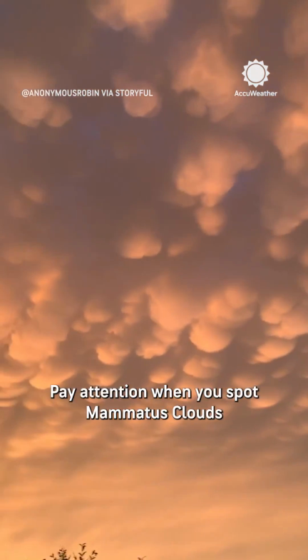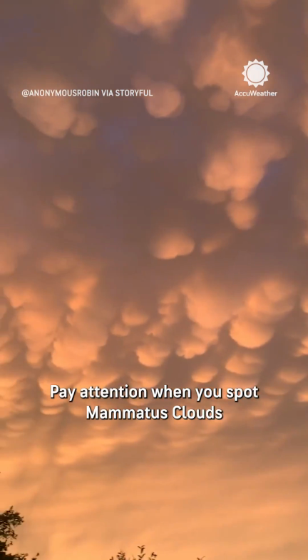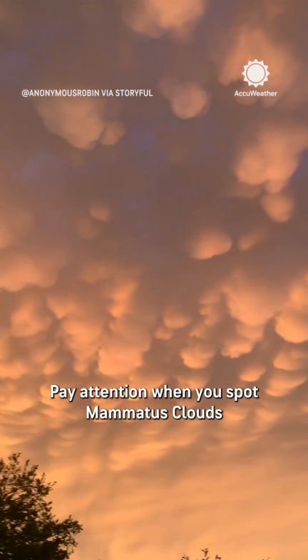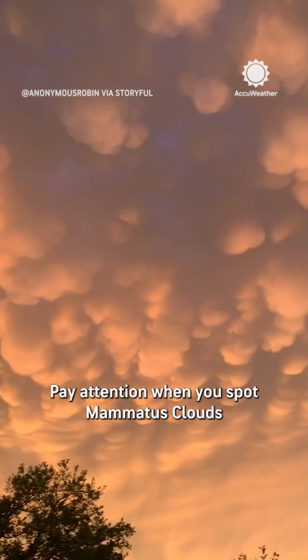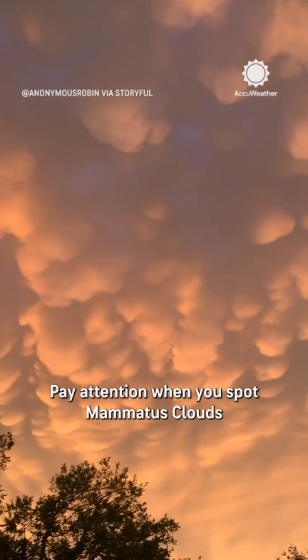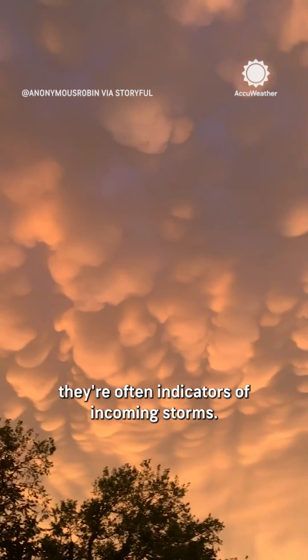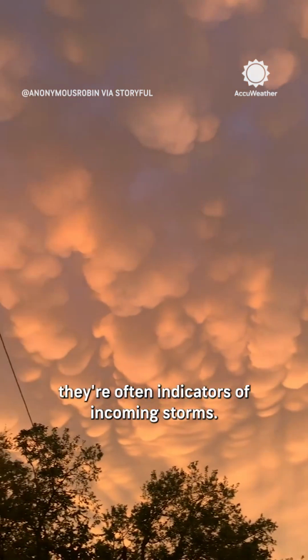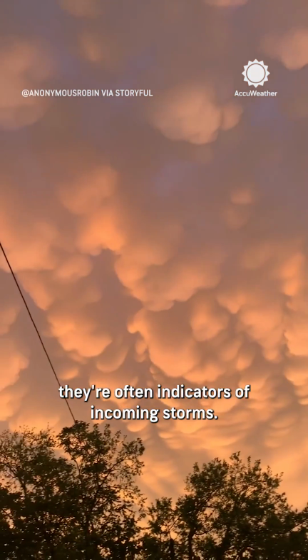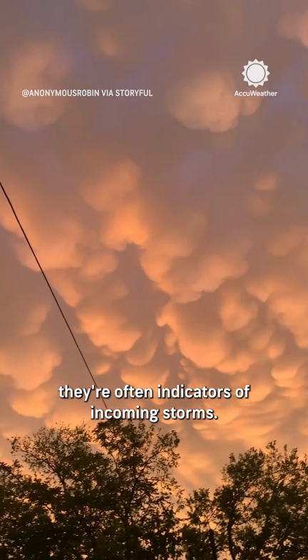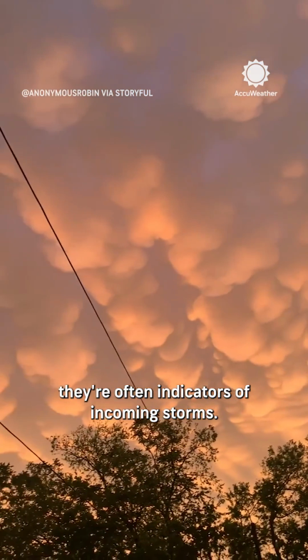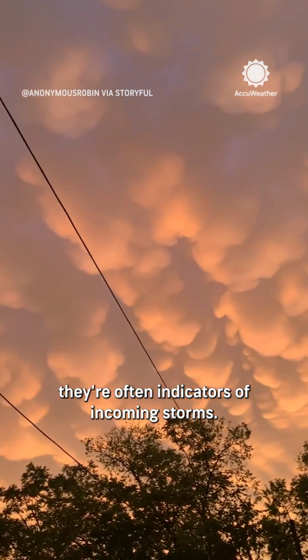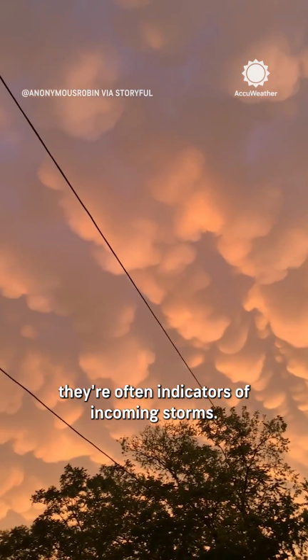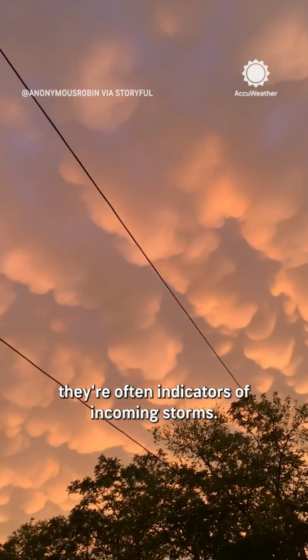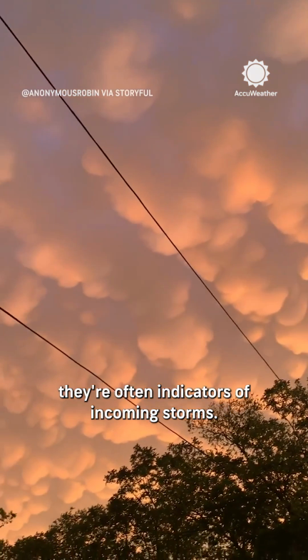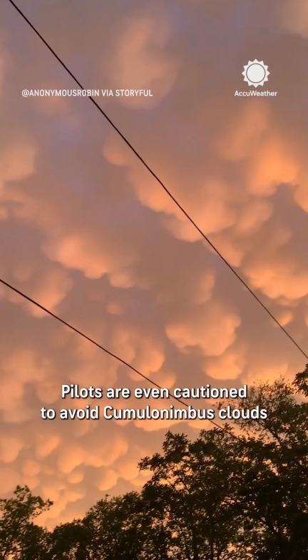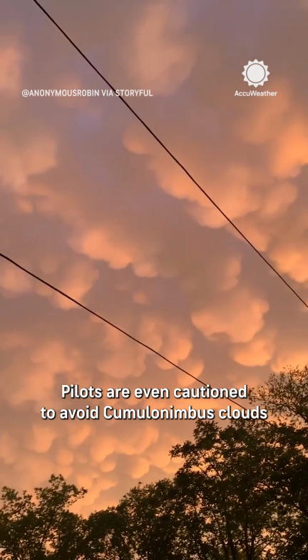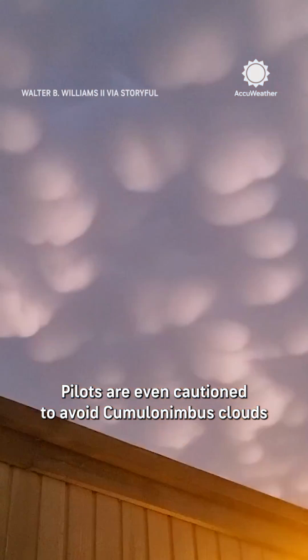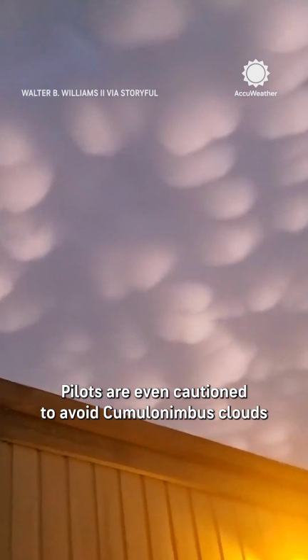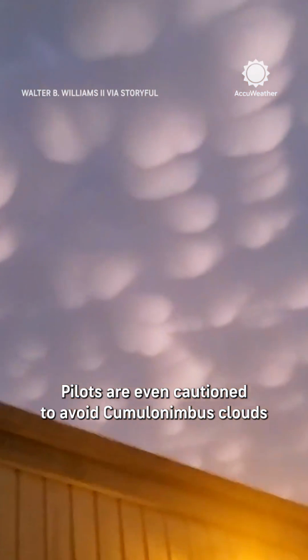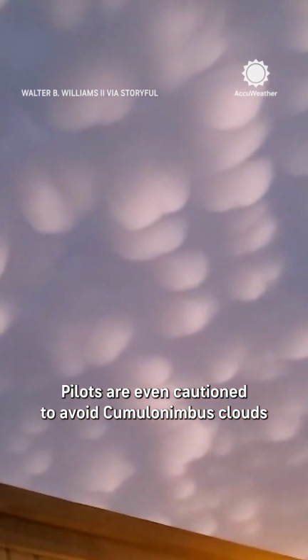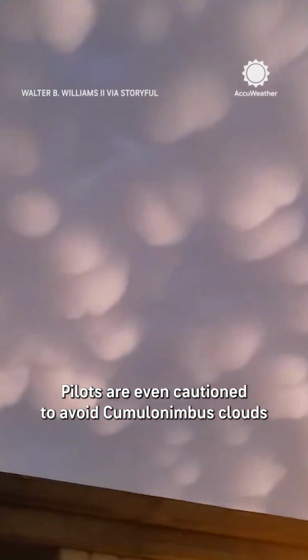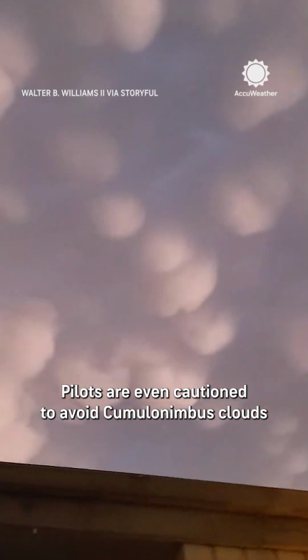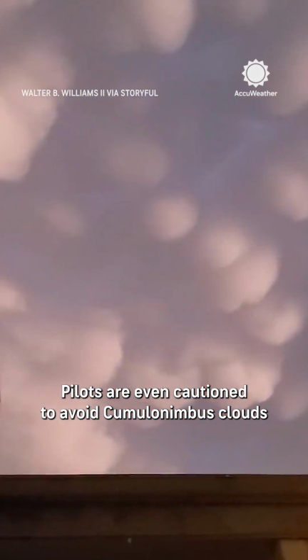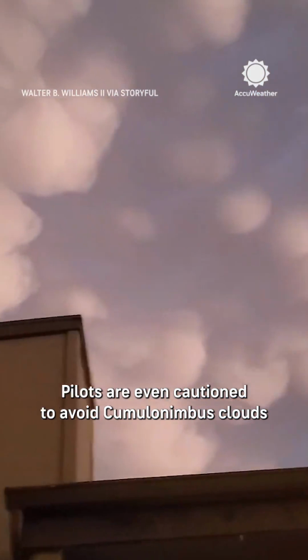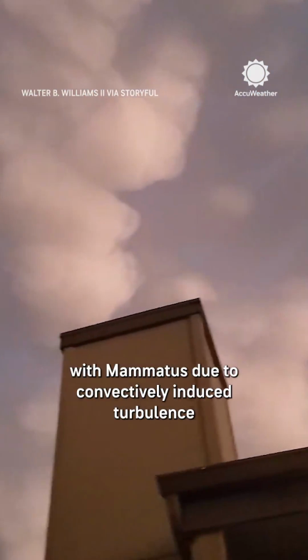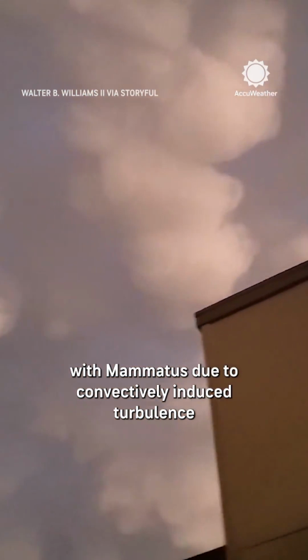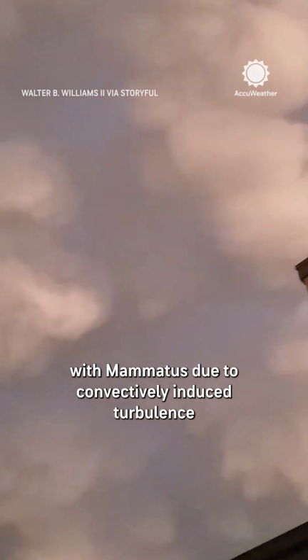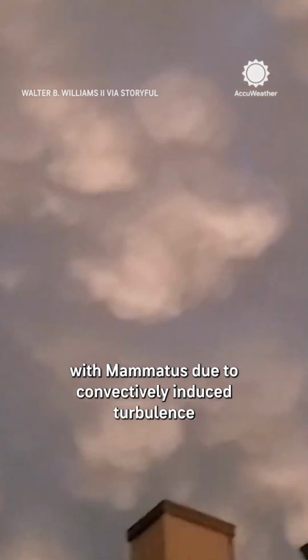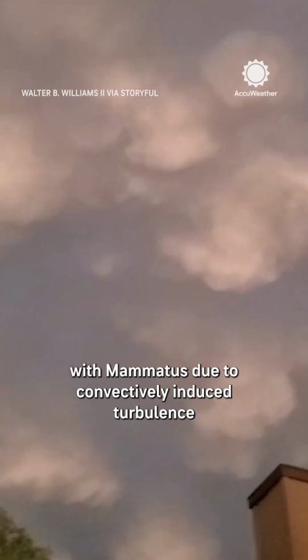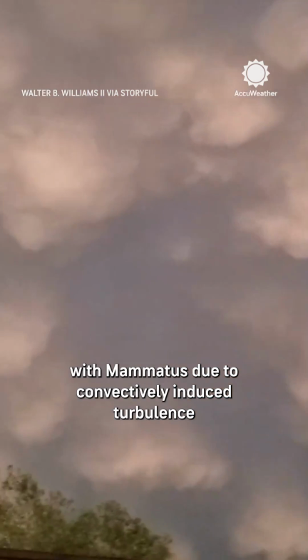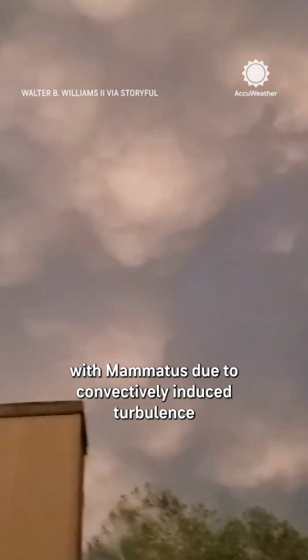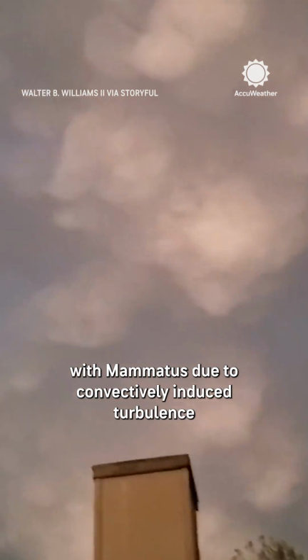Pay attention when you spot mammatus clouds — they're often indicators of incoming storms. Pilots are even cautioned to avoid cumulonimbus clouds with mammatus due to convectively induced turbulence.